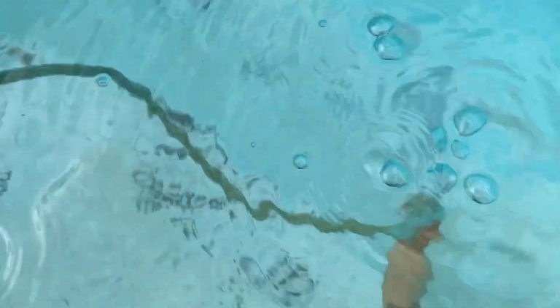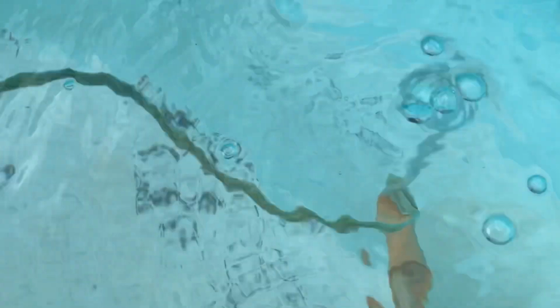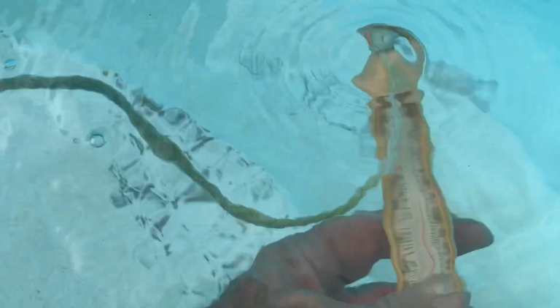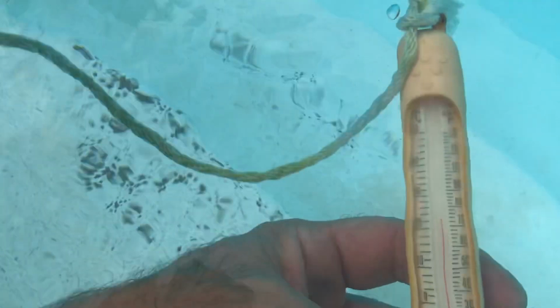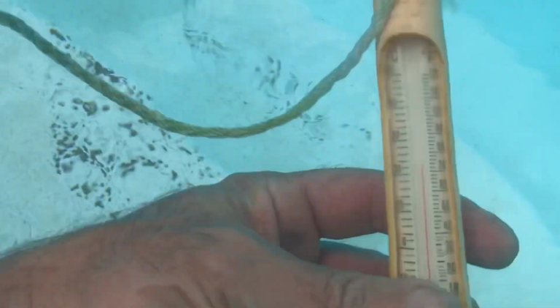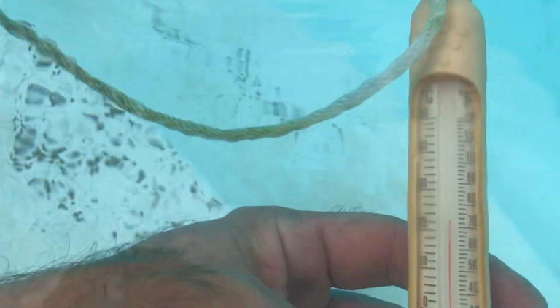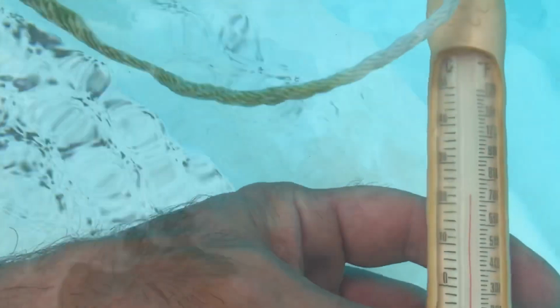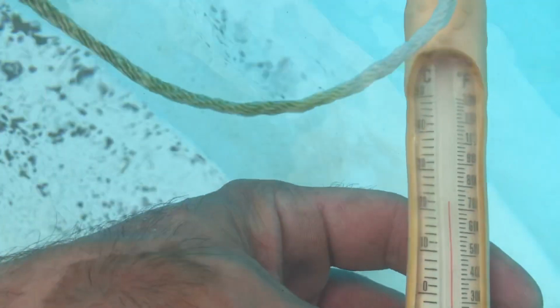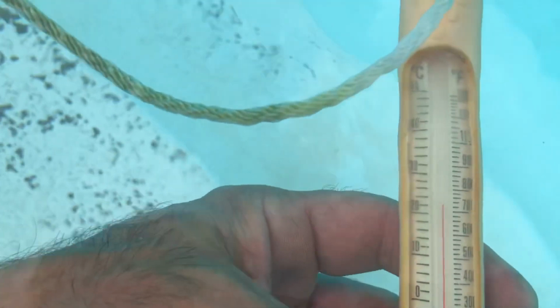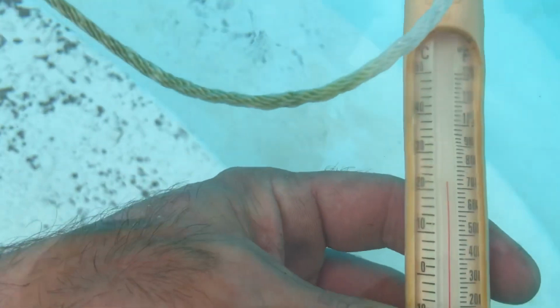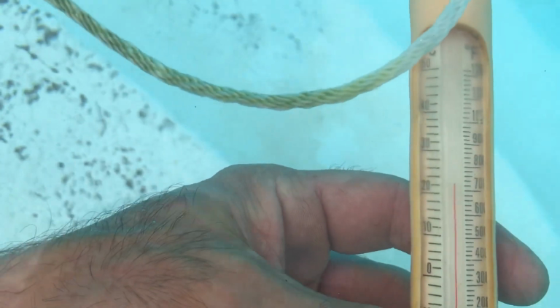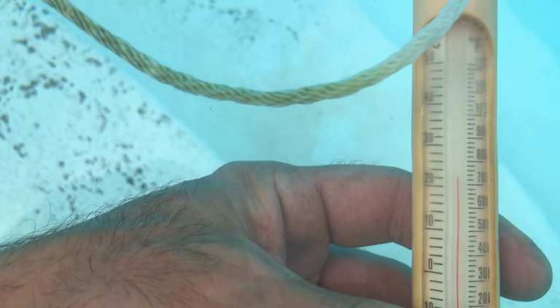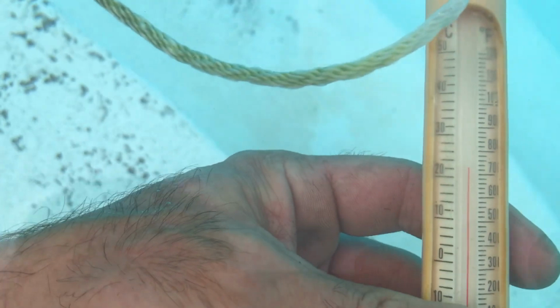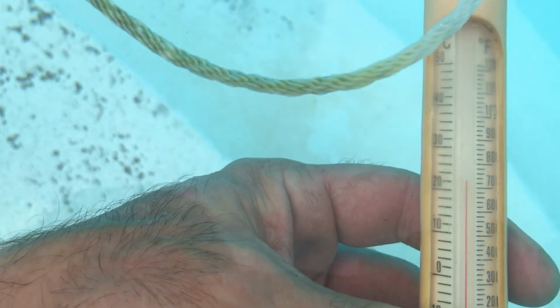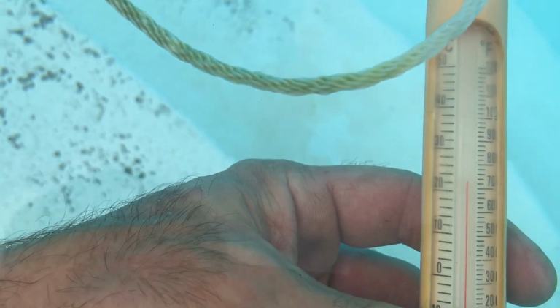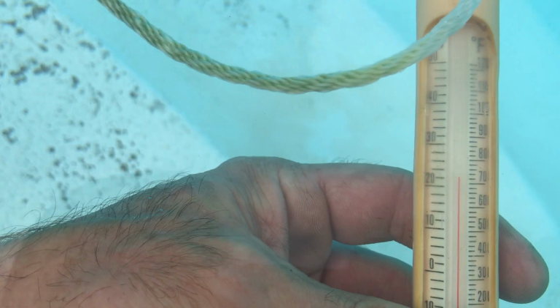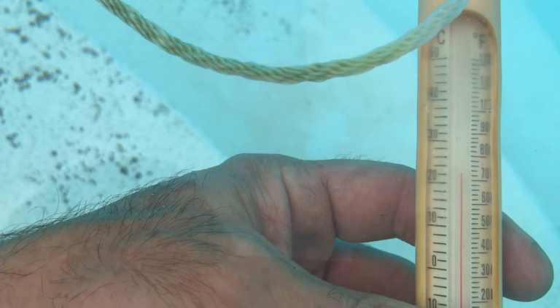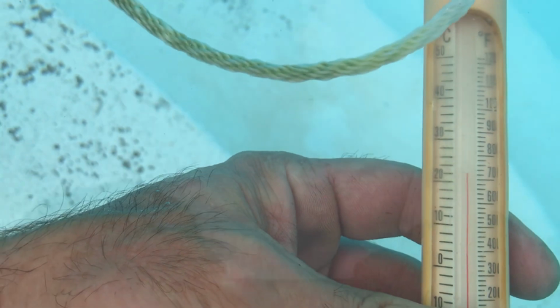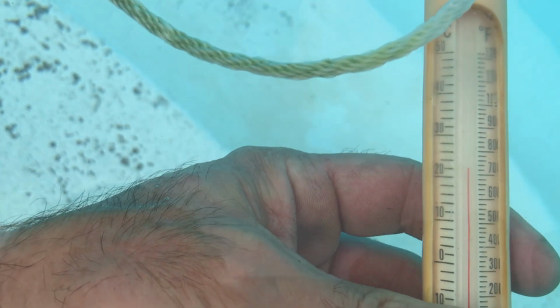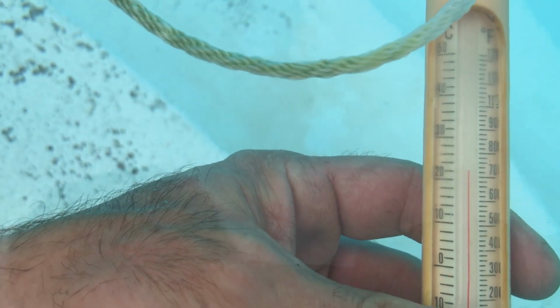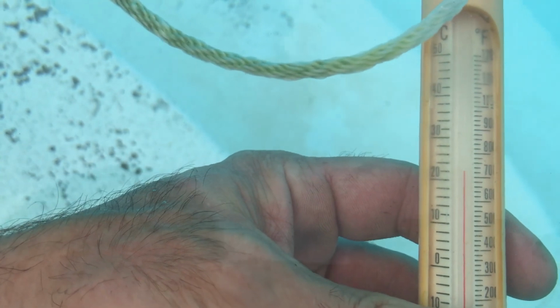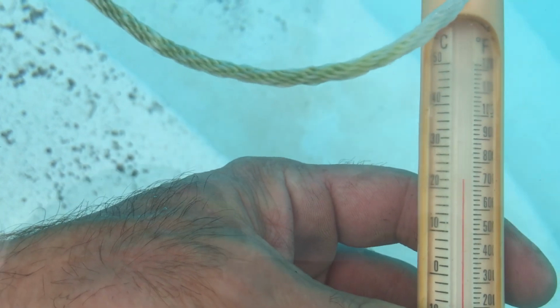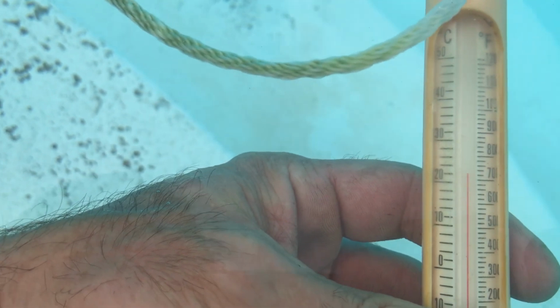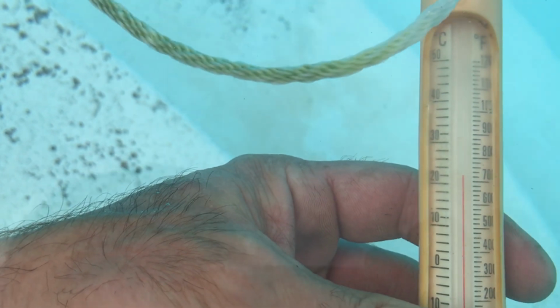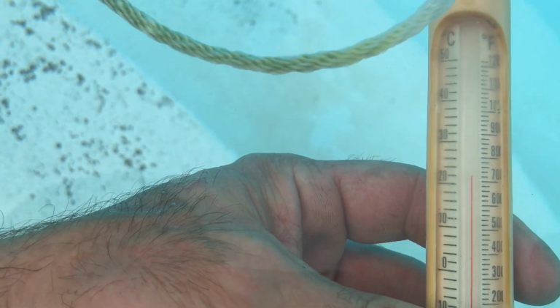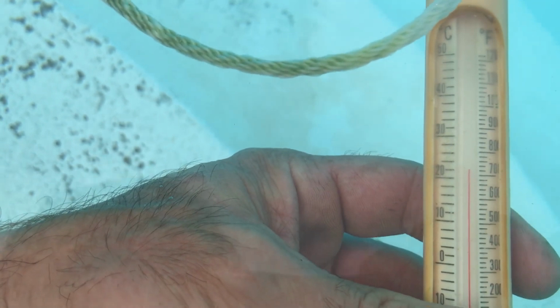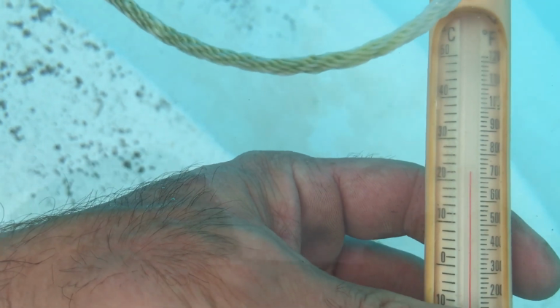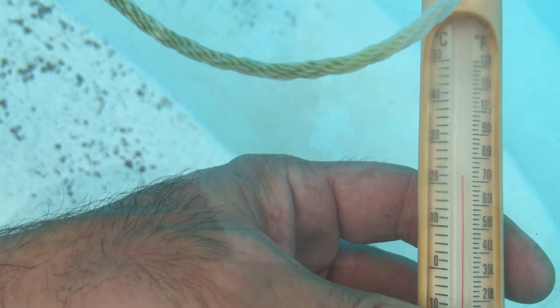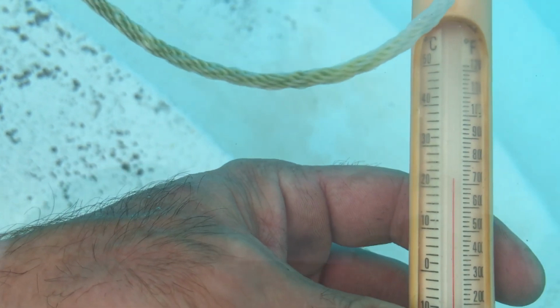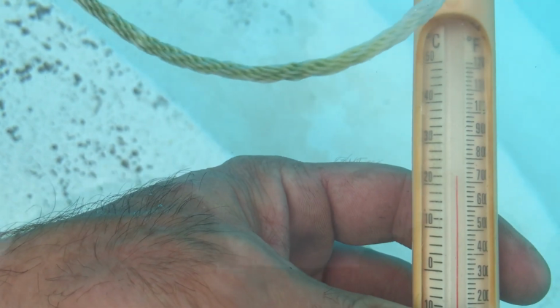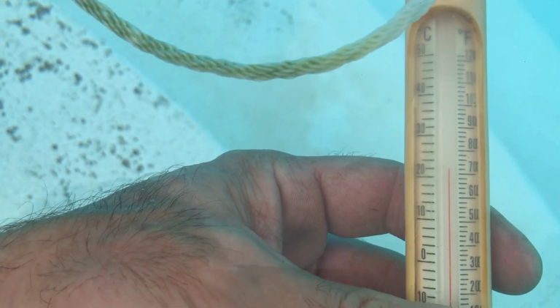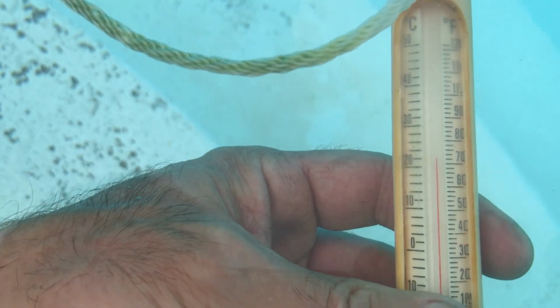Just want to make sure I'm not losing my mind. It's dropping — yep, and that's down to 72, 73.